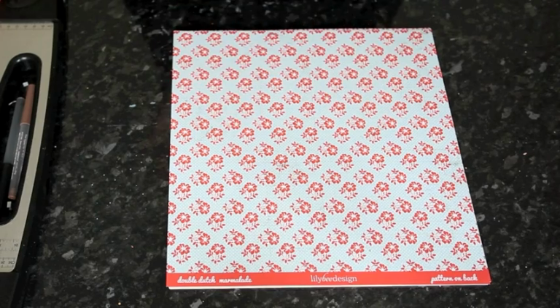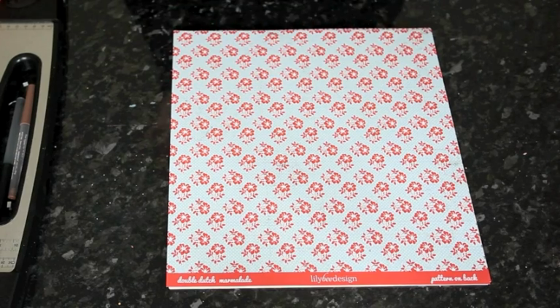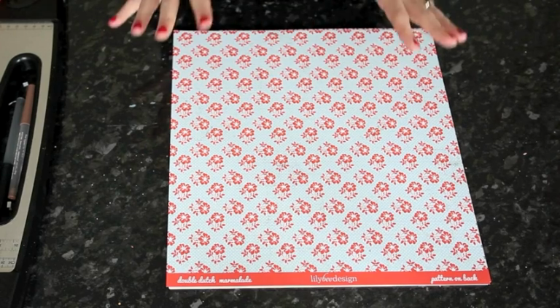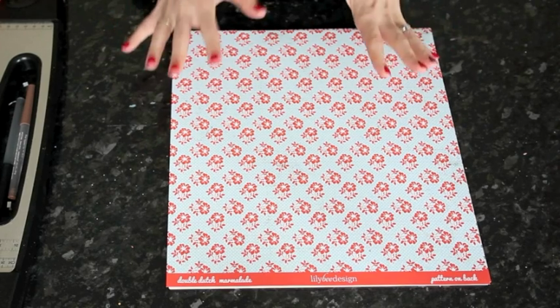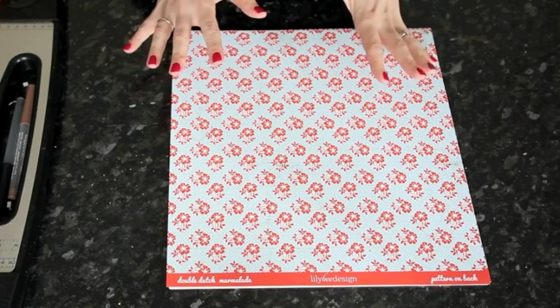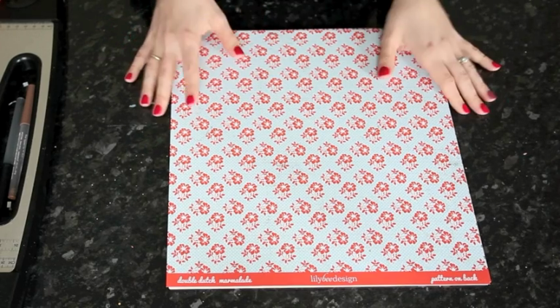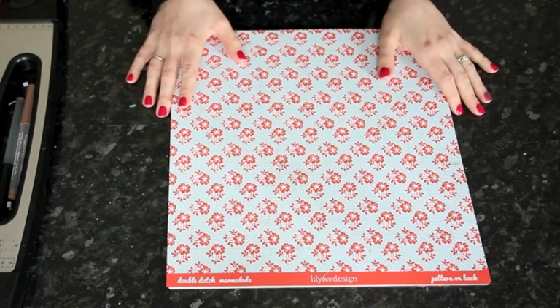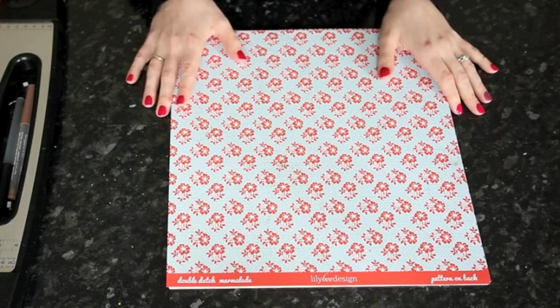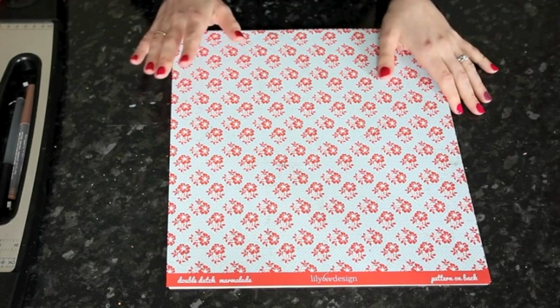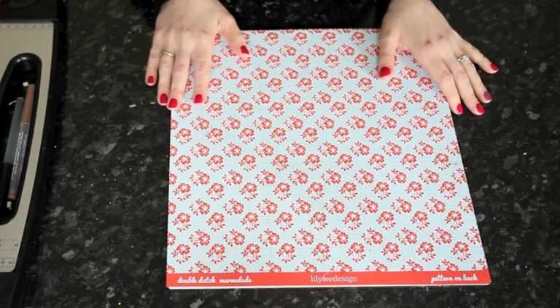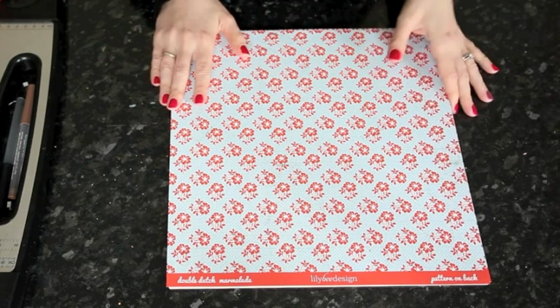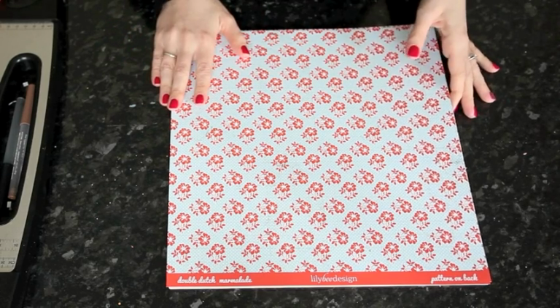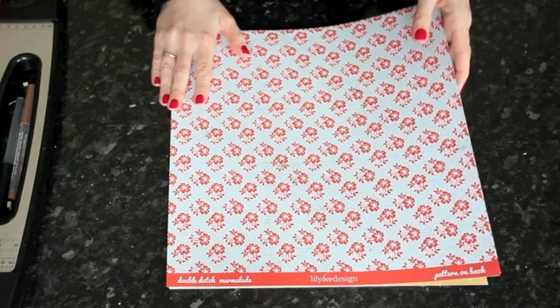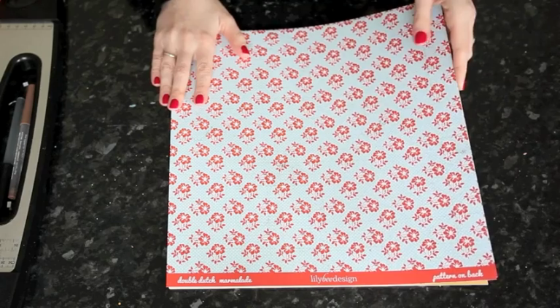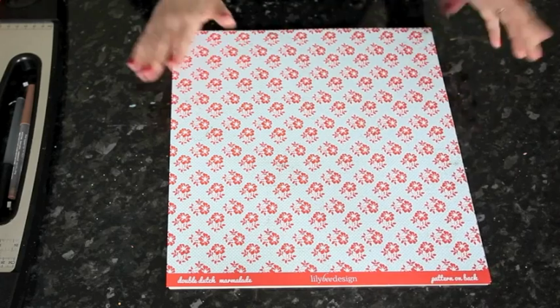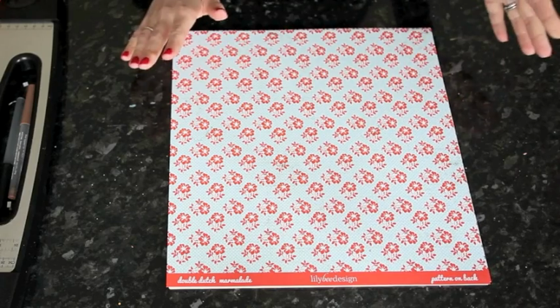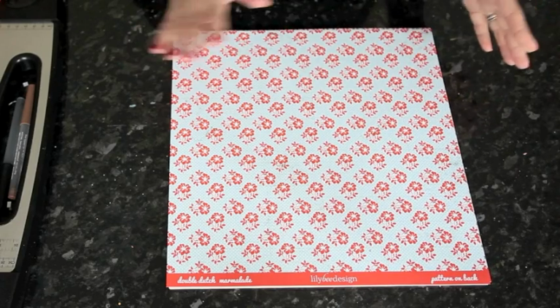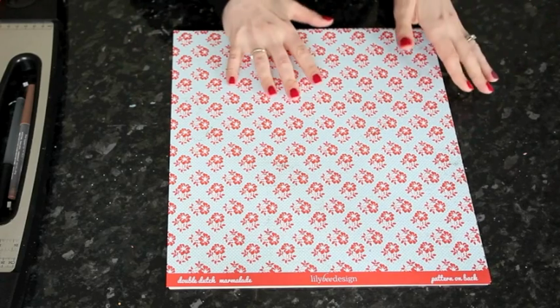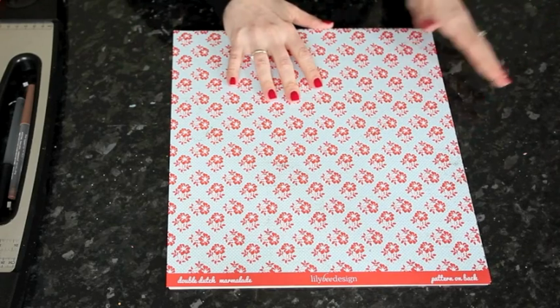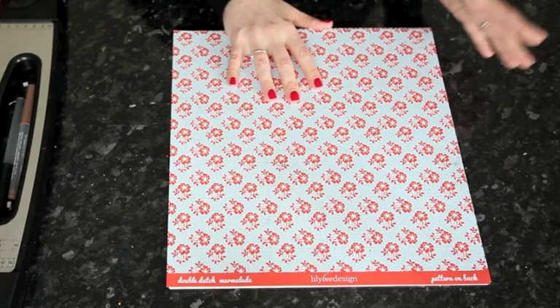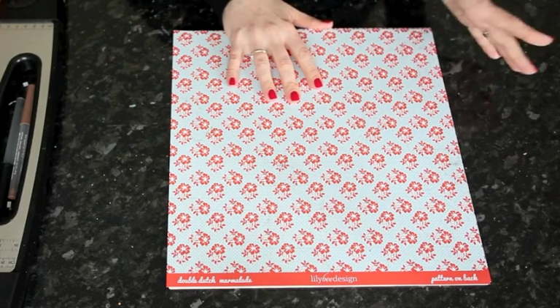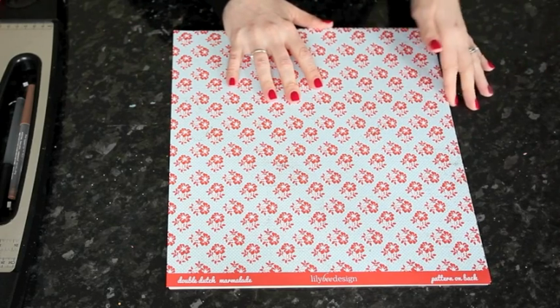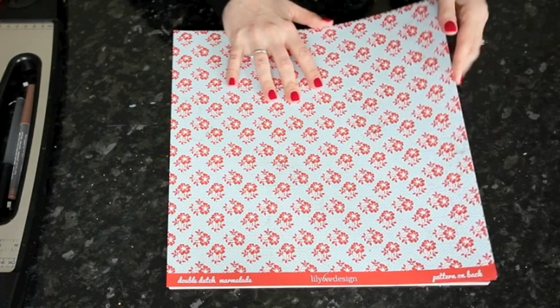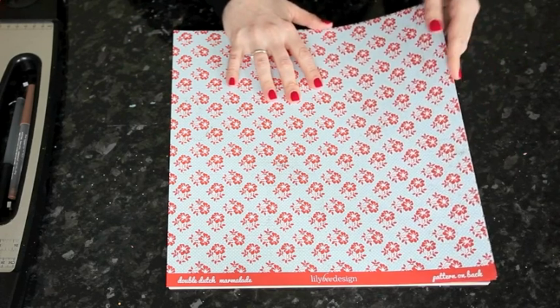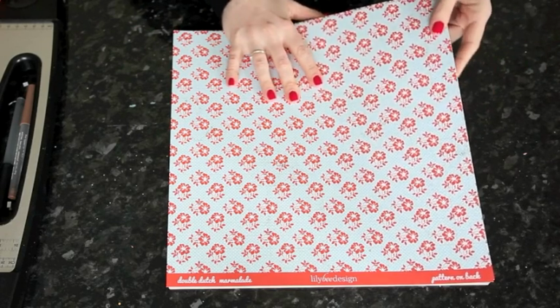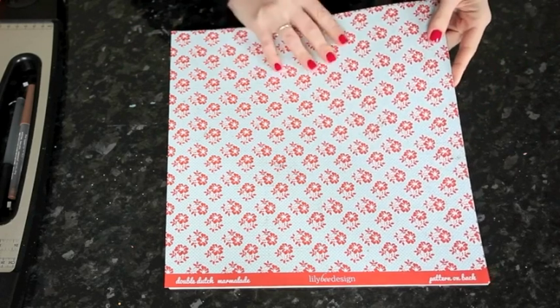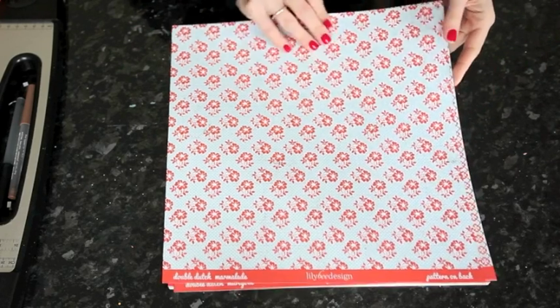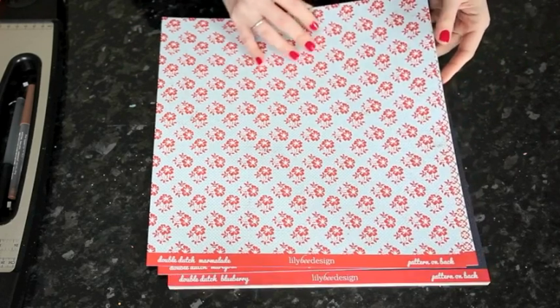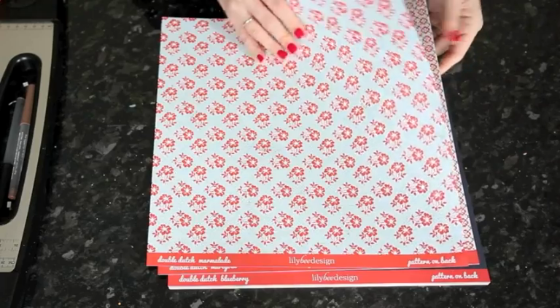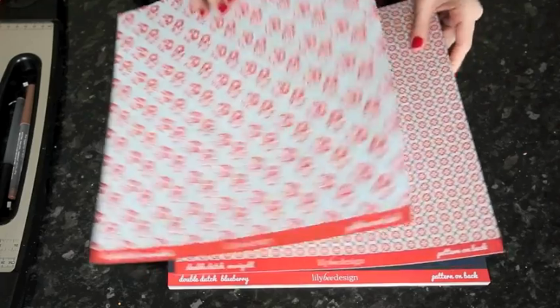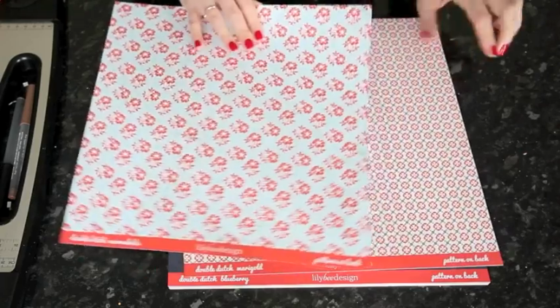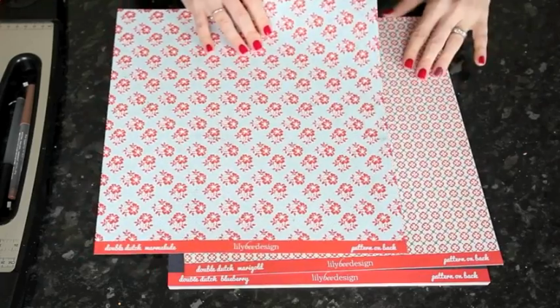There's lots of brand new pattern paper in this shop this week and I wanted to show you the new collections from Lily Bee Design. There are four collections, so I'll just take a quick look through these.